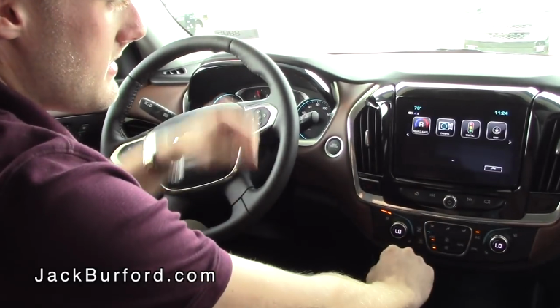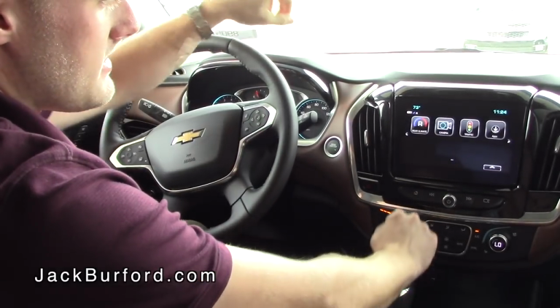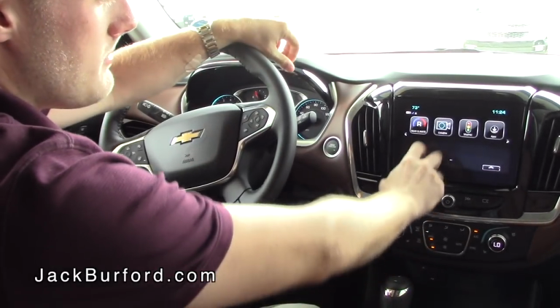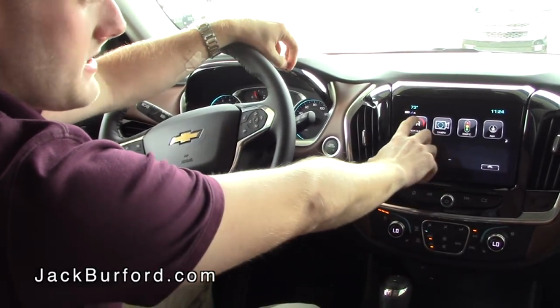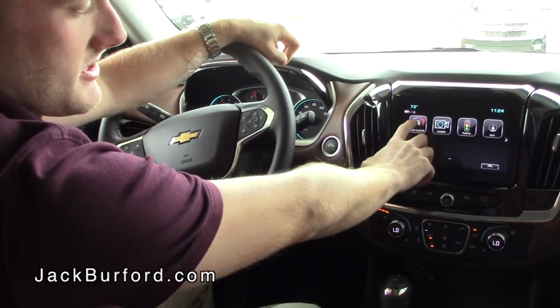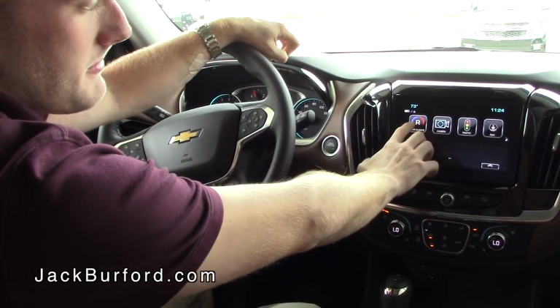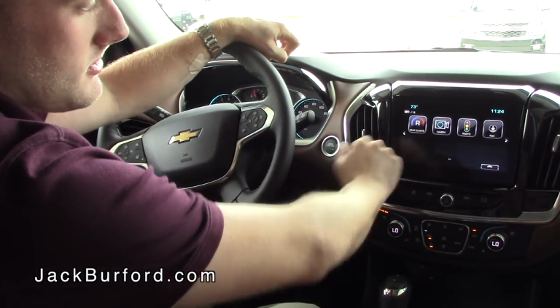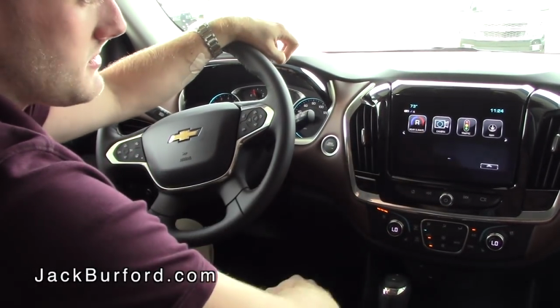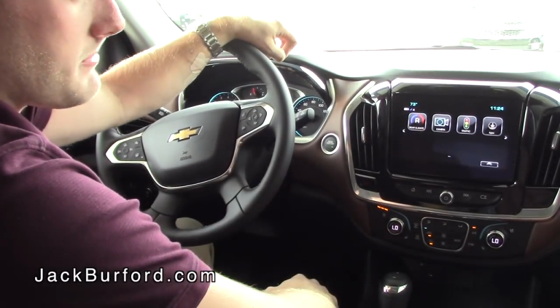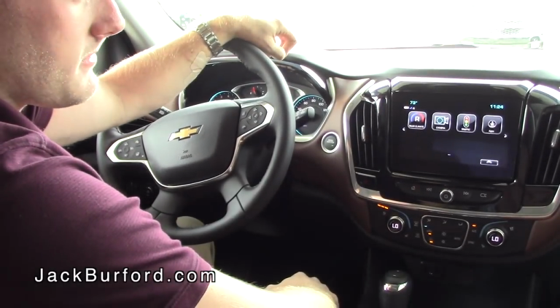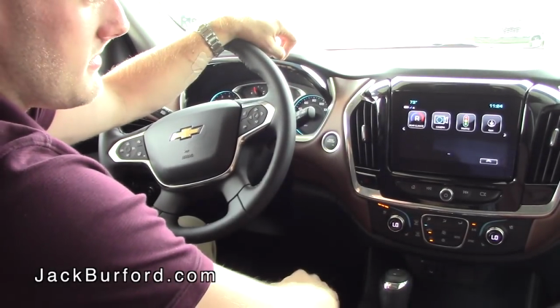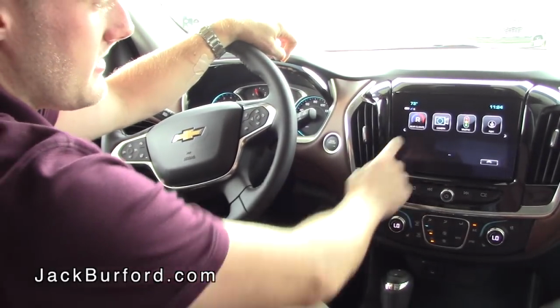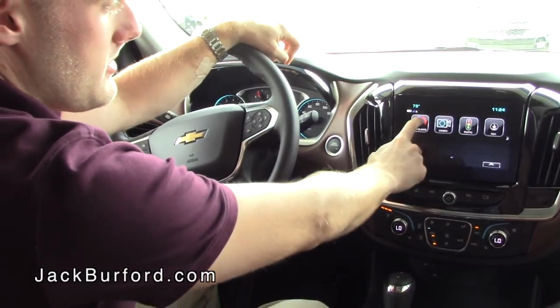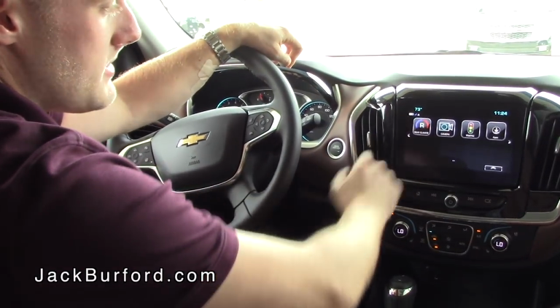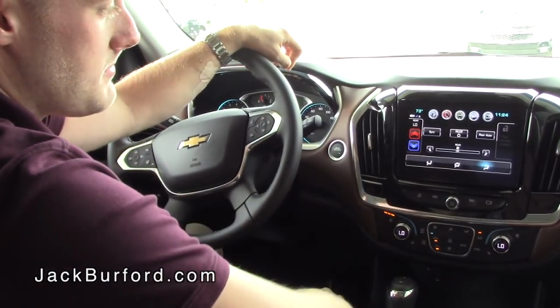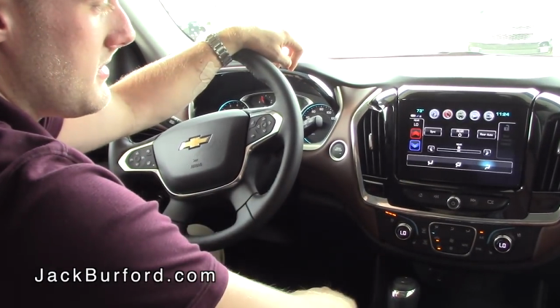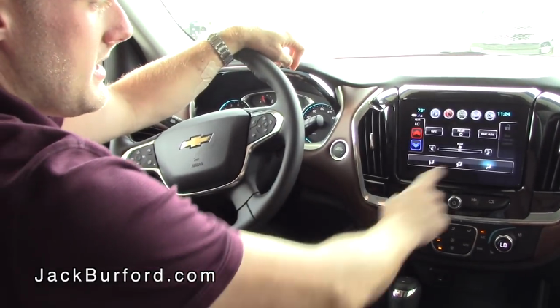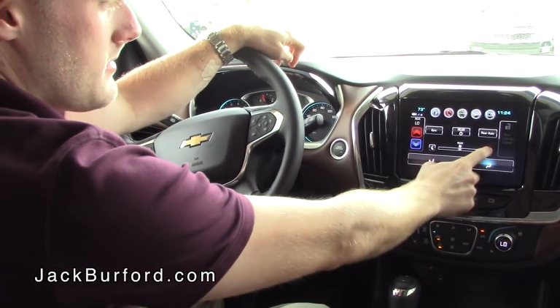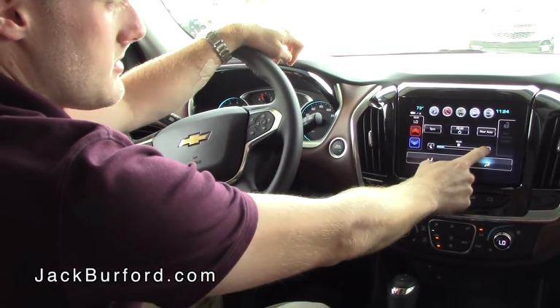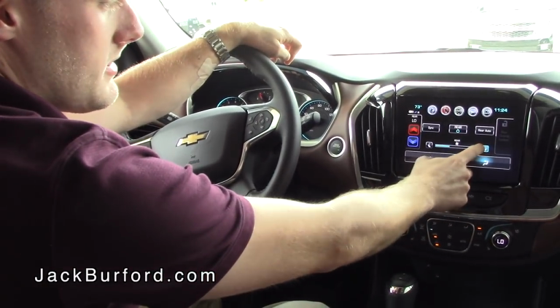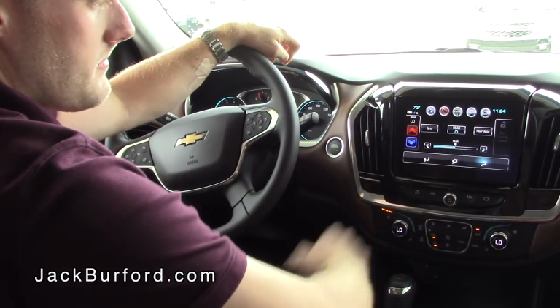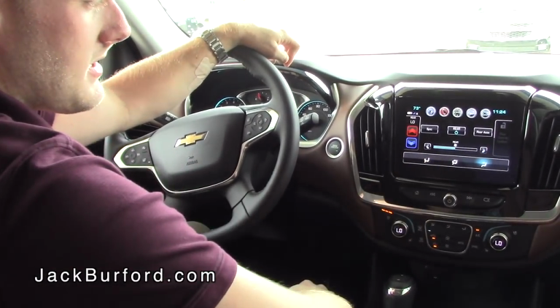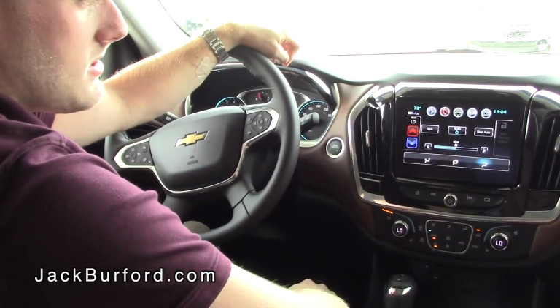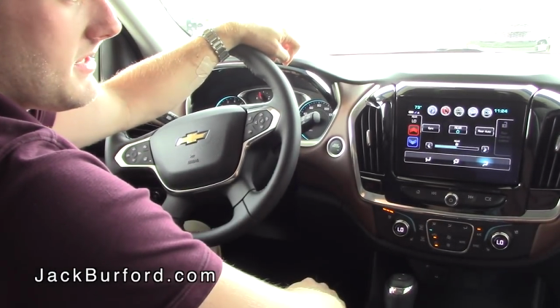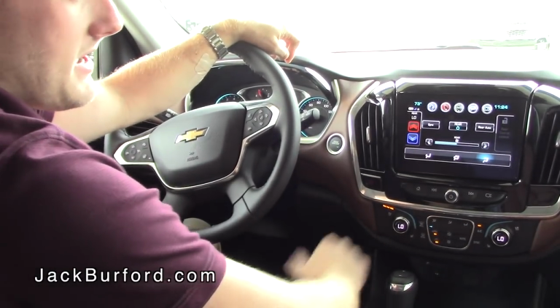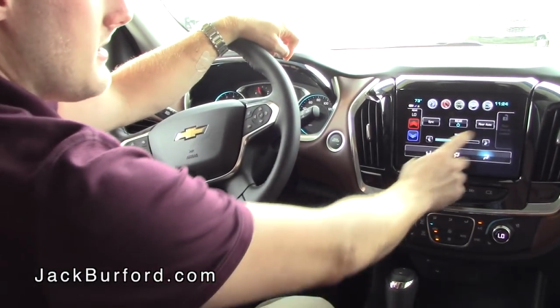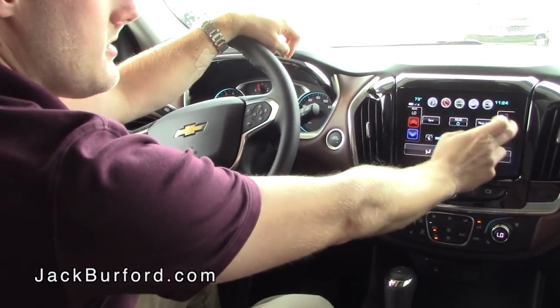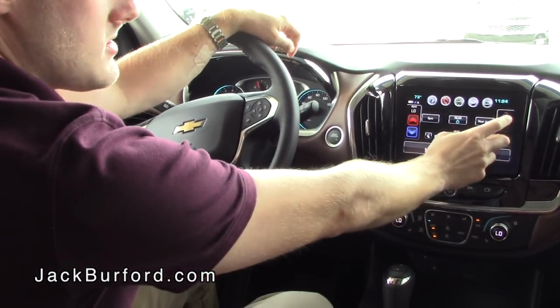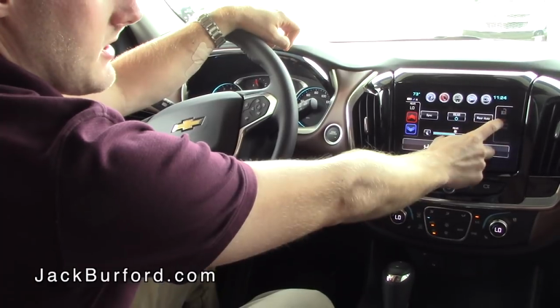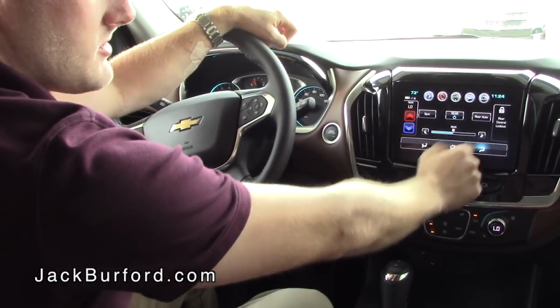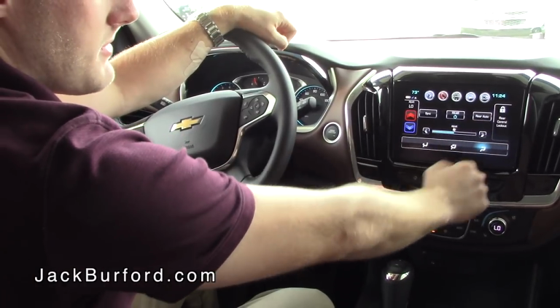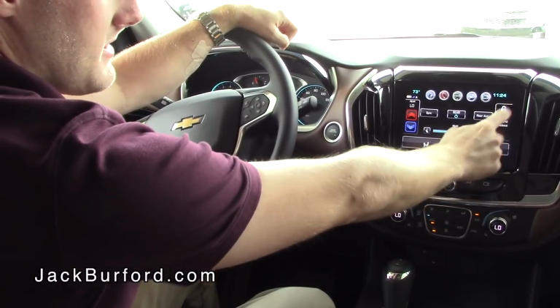If you hit the home button, right here are the climate controls for the rear of the vehicle. You can press this button to control the air and heat in the back, and you can actually lock it out just by pressing this button.